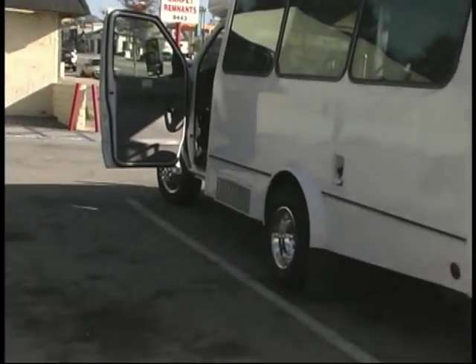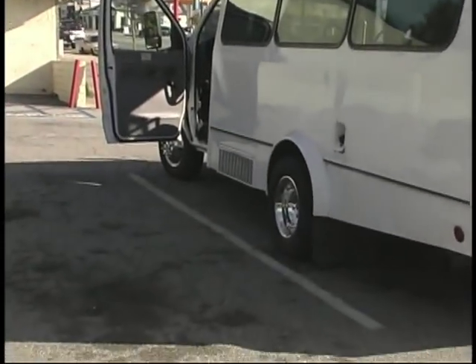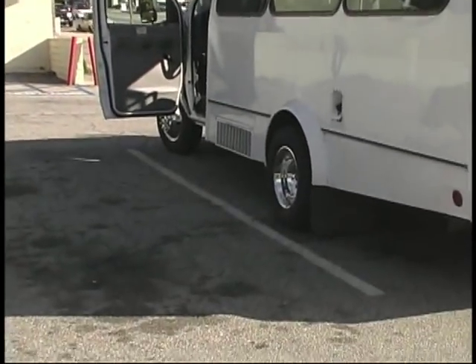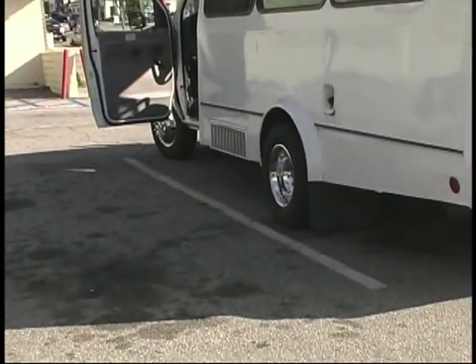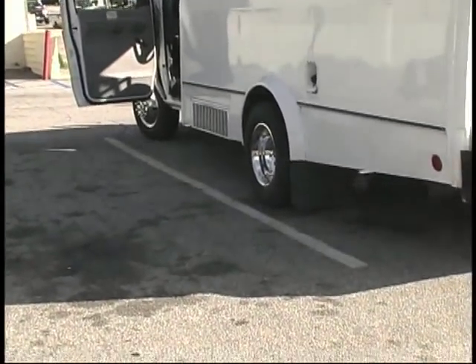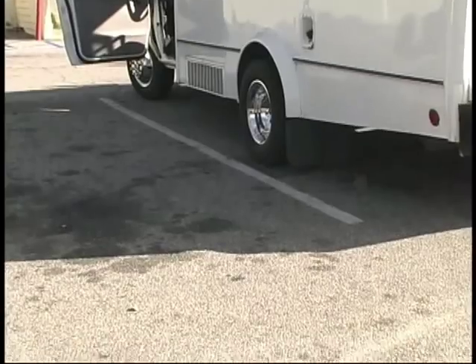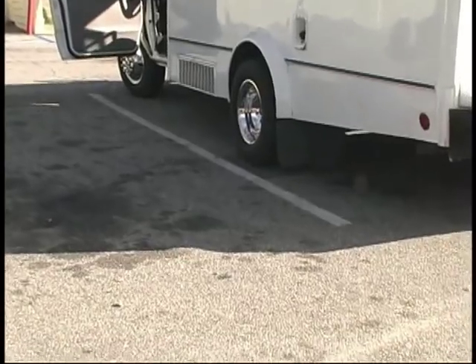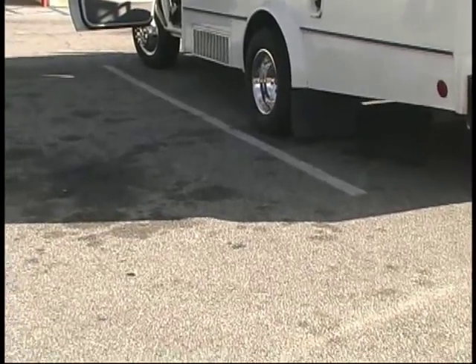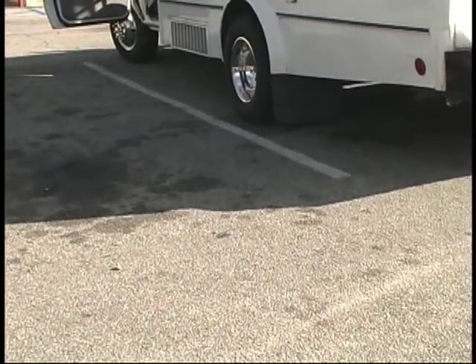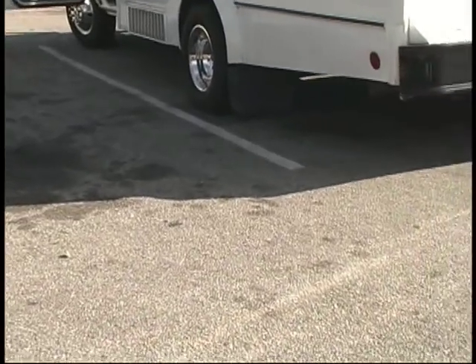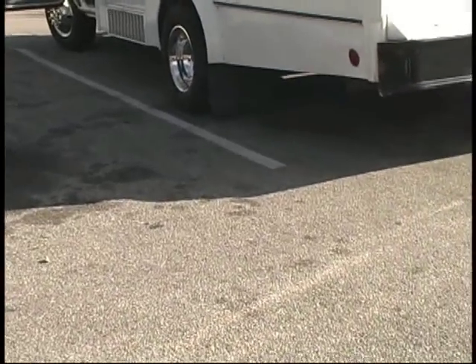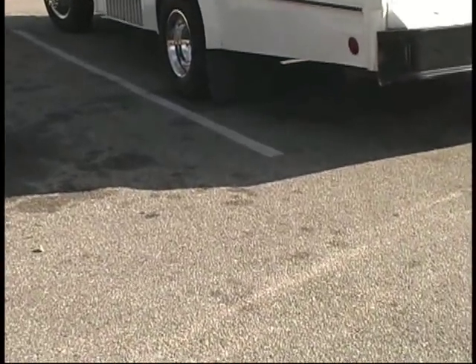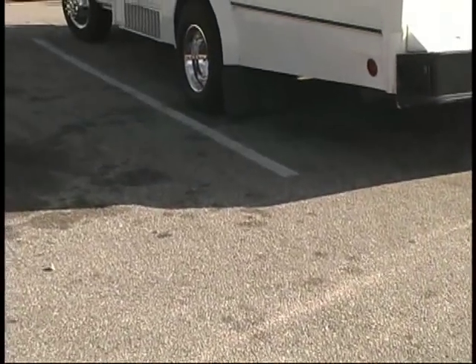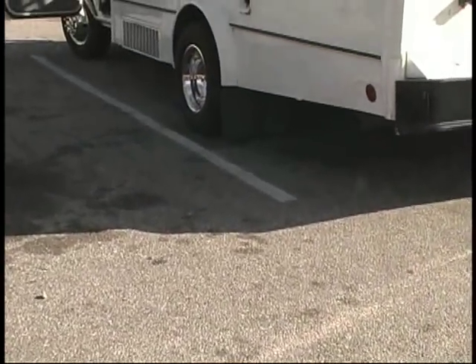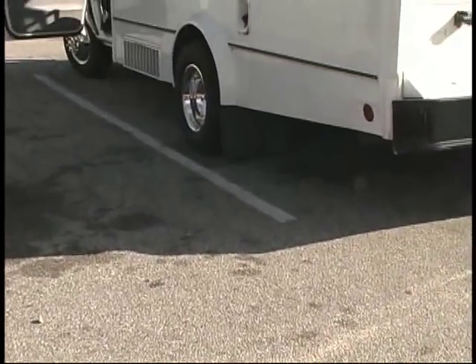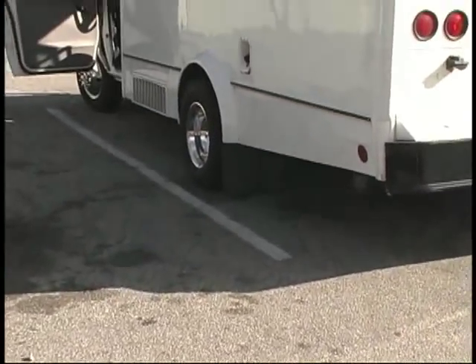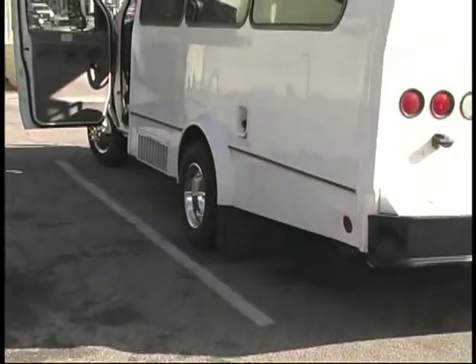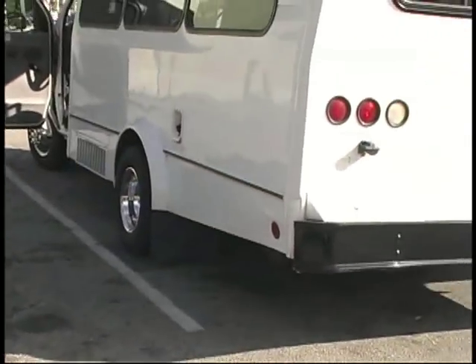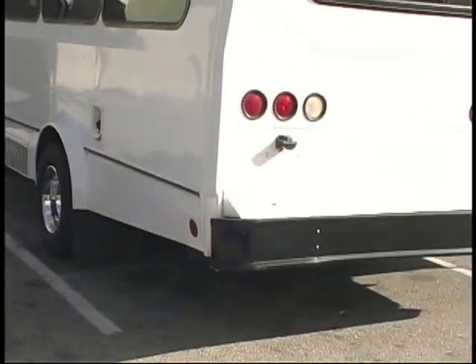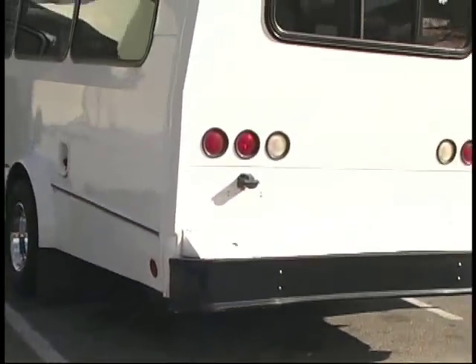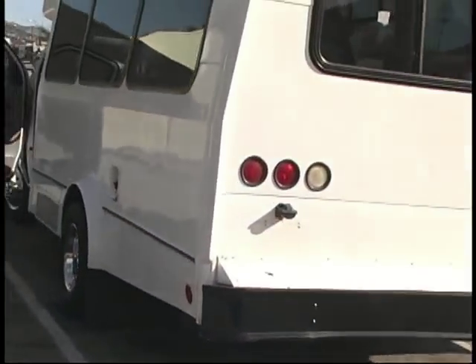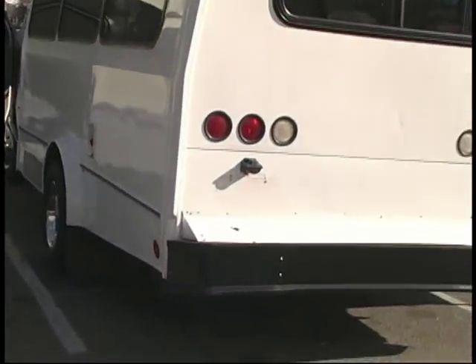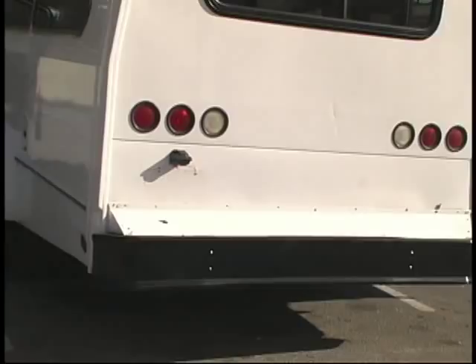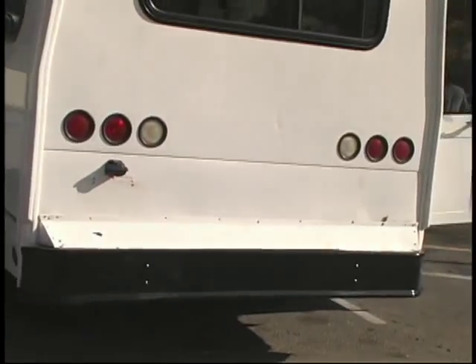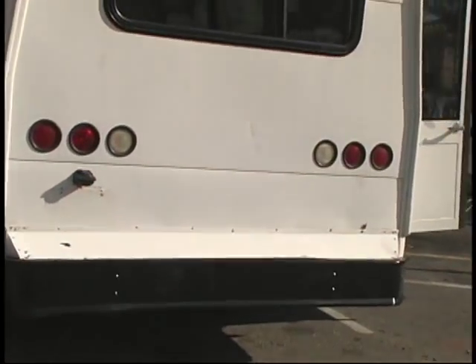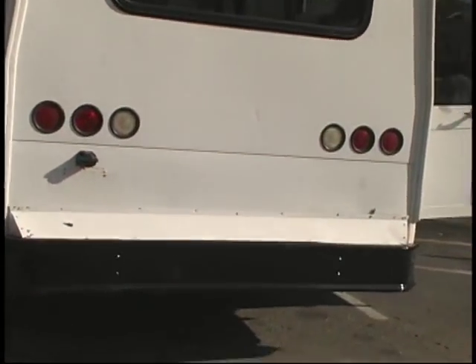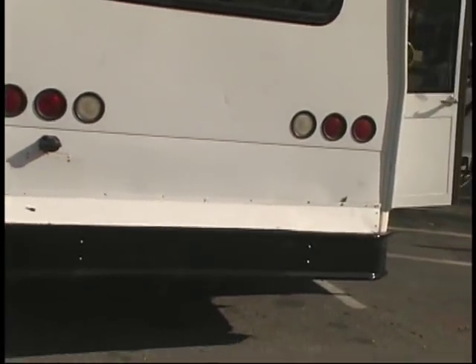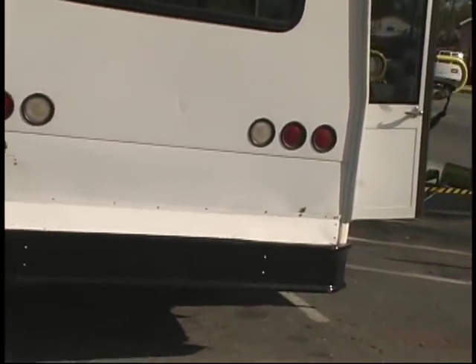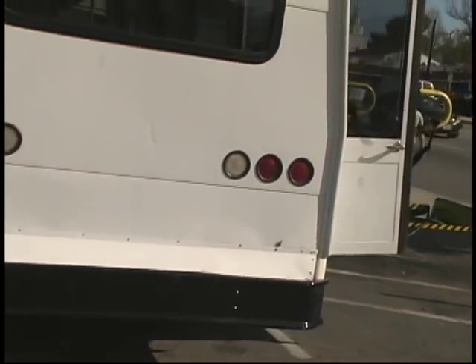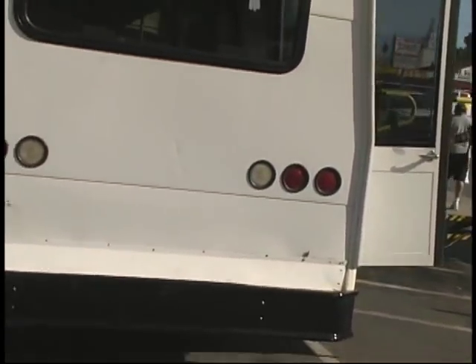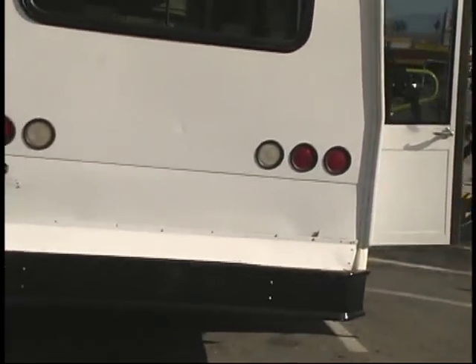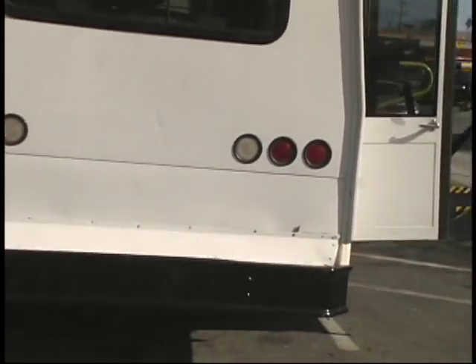This is a dually, by the way. It comes equipped with two tires on the rear, so it can carry a lot of load, which is really nice for you.